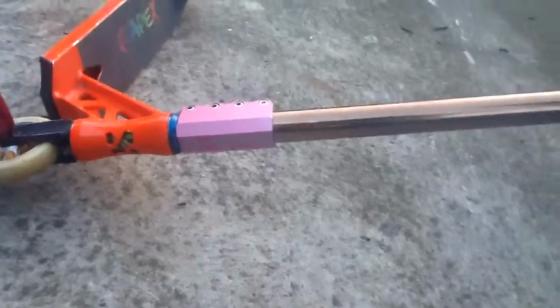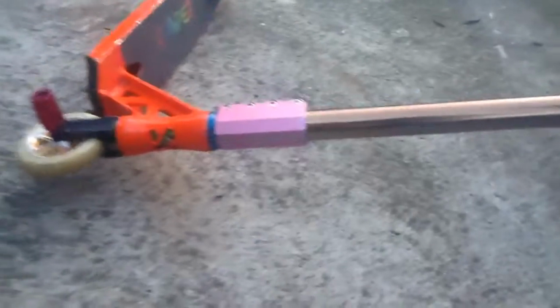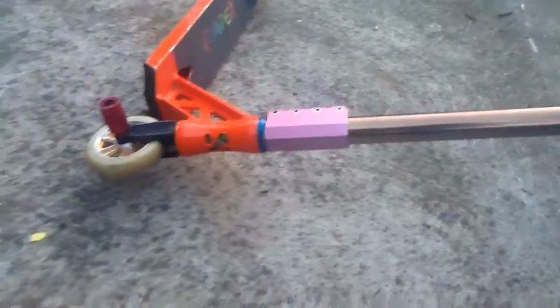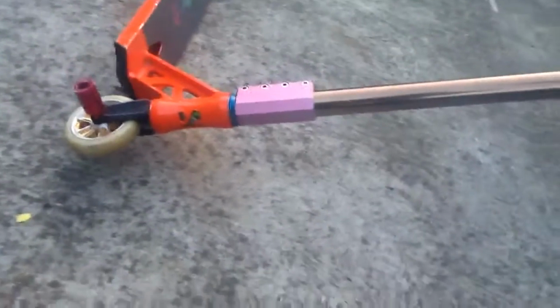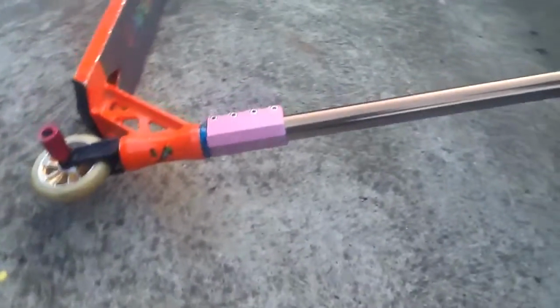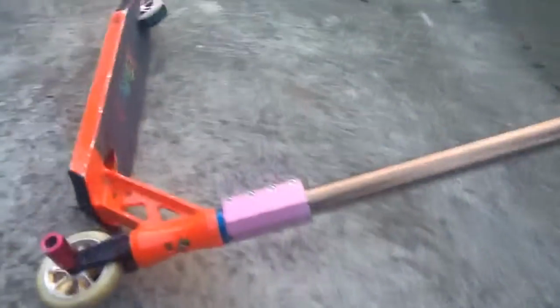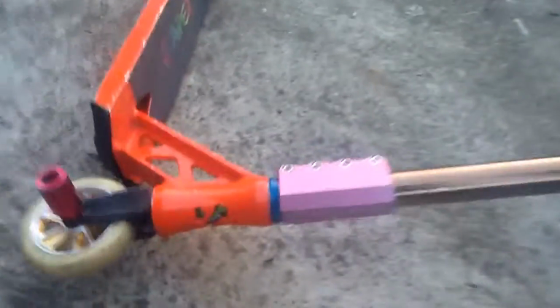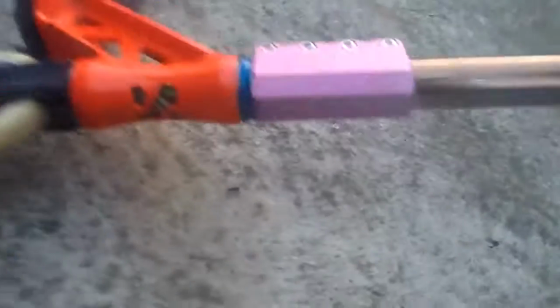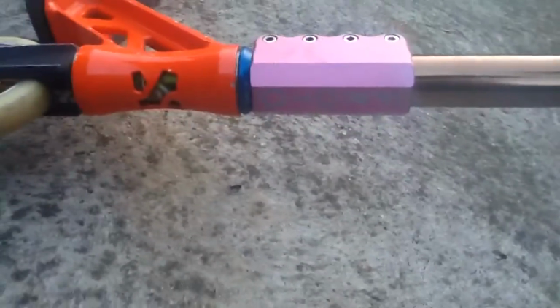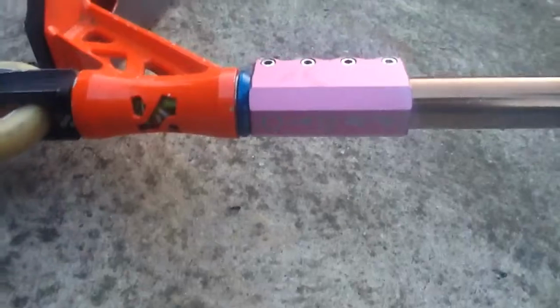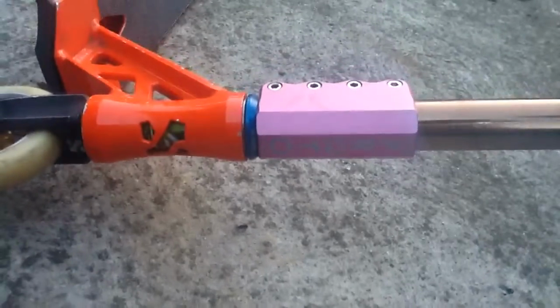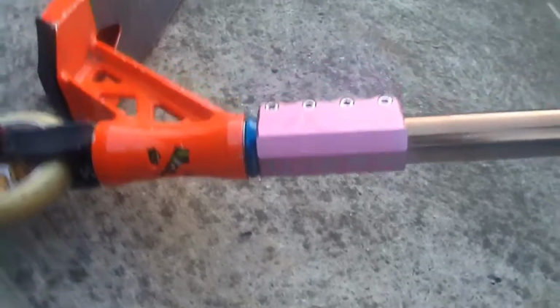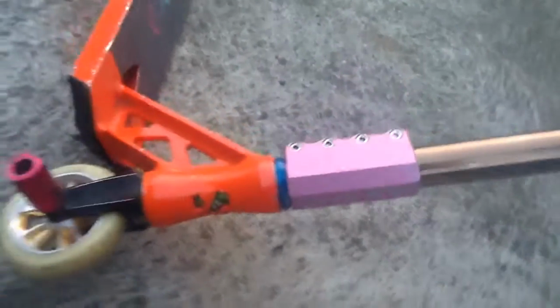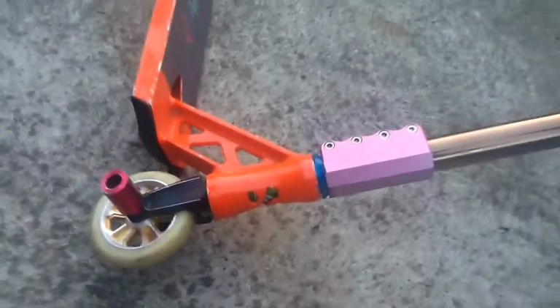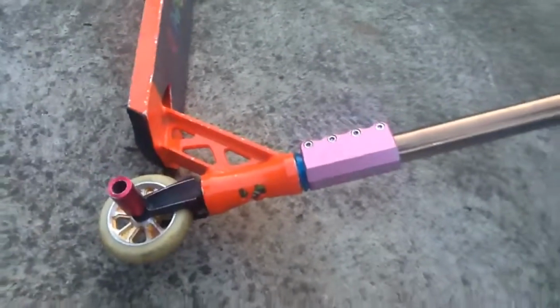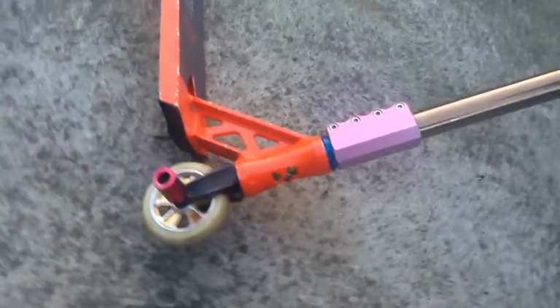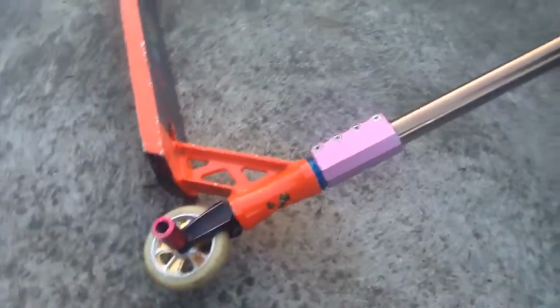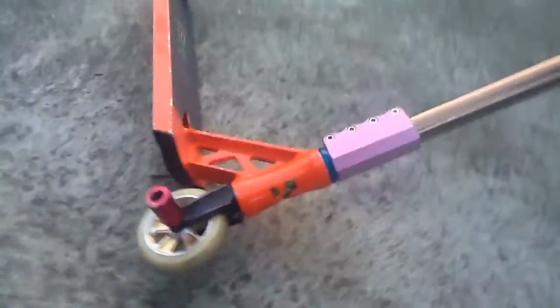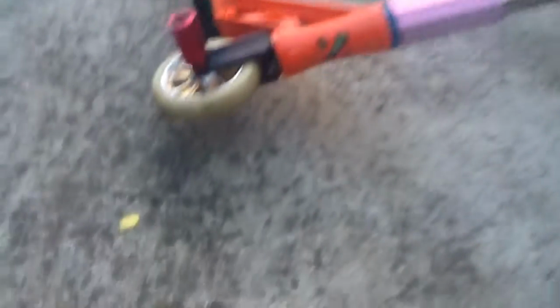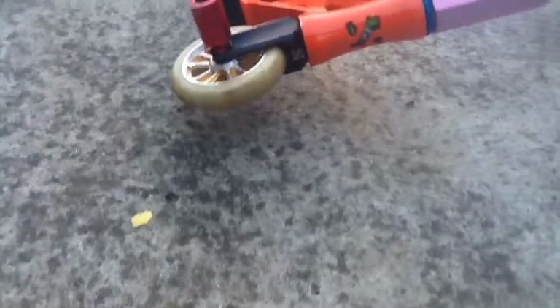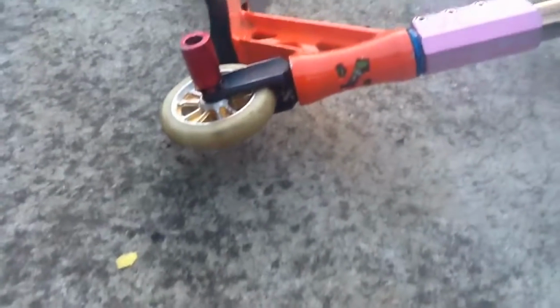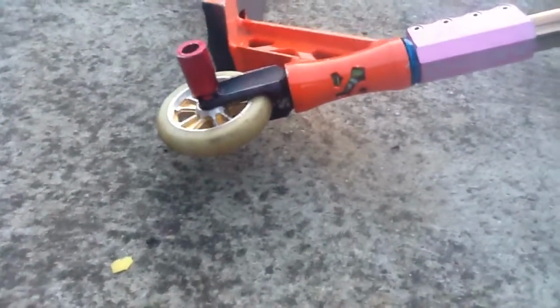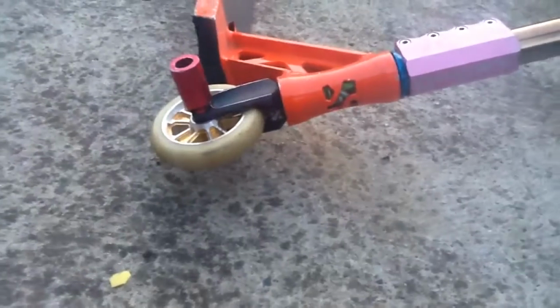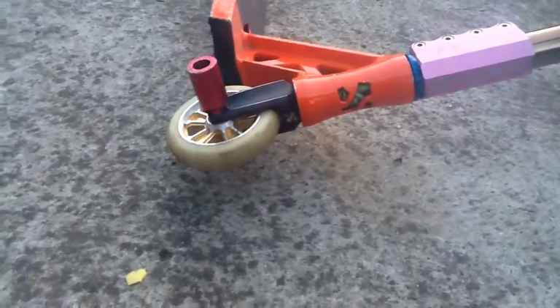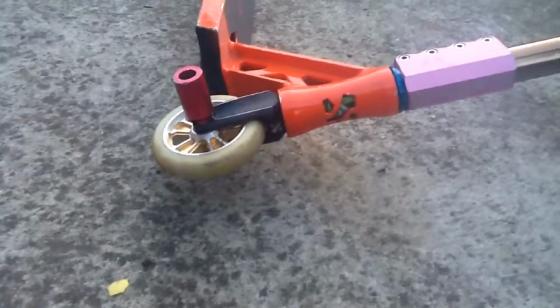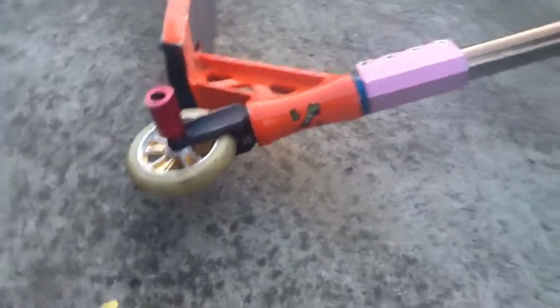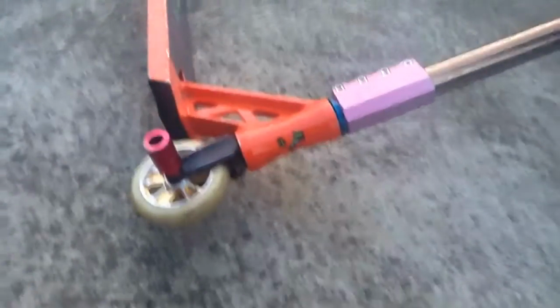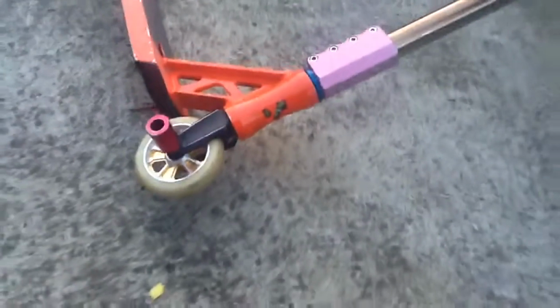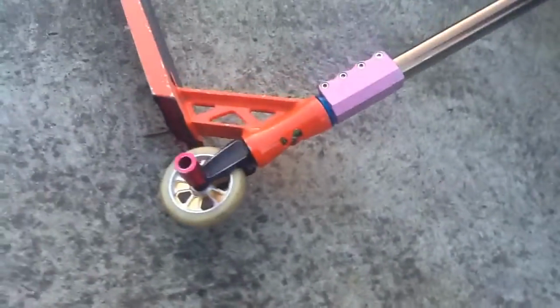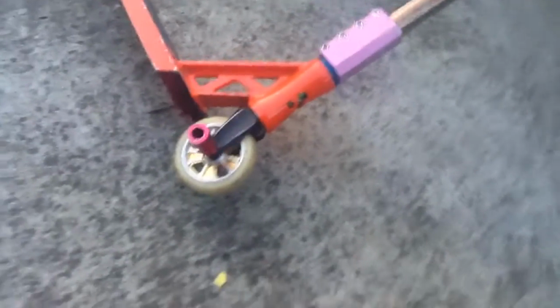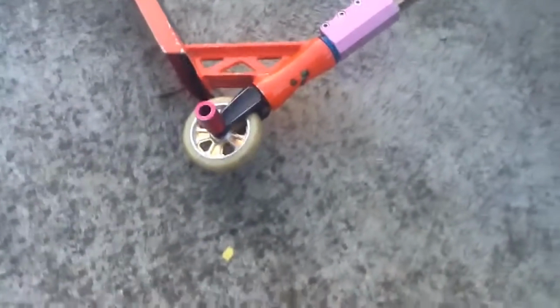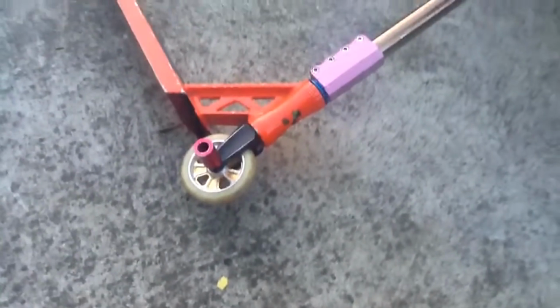Then I've got the pink Proto SCS — really strong. And I got the Apex headset which is really nice. I've got the Sacrifice Bionic fork; I've ridden this fork for a while and yeah, it's good.